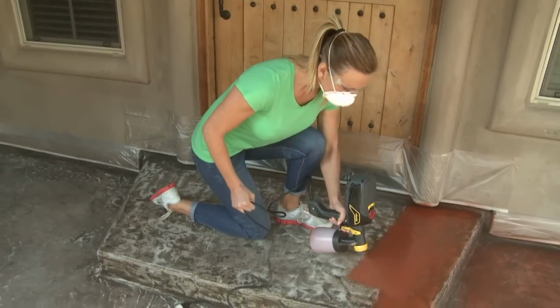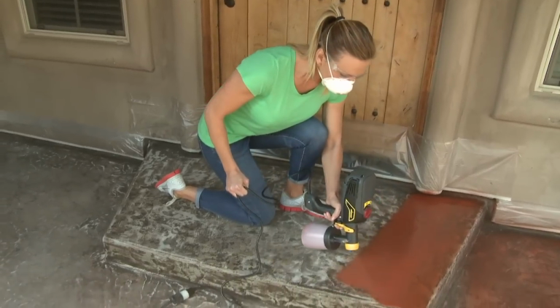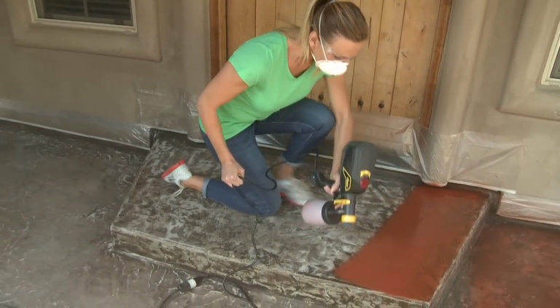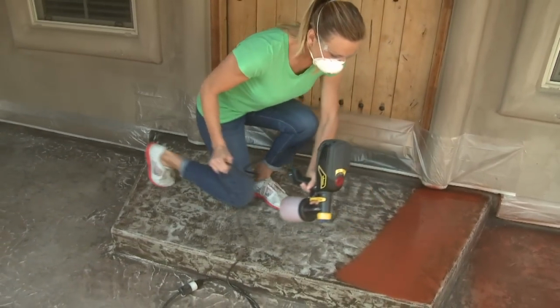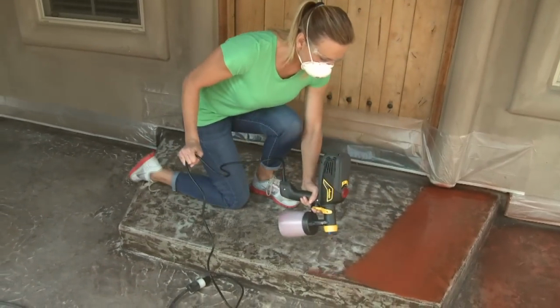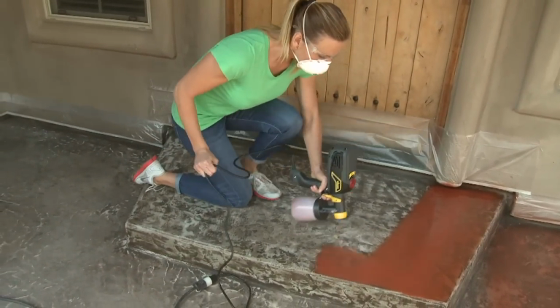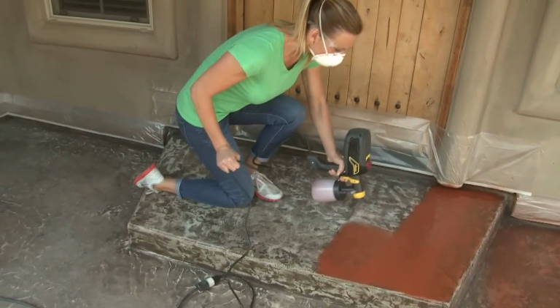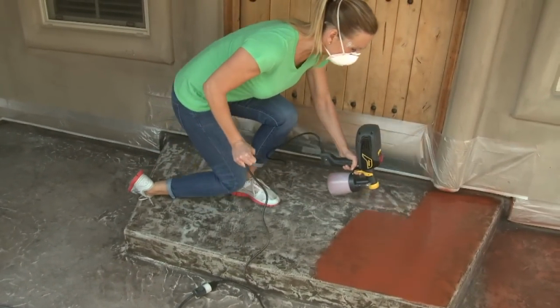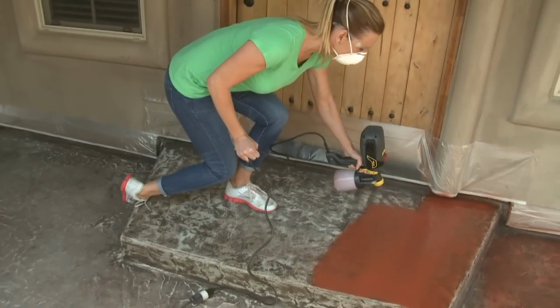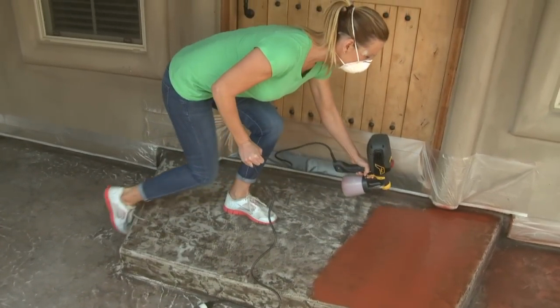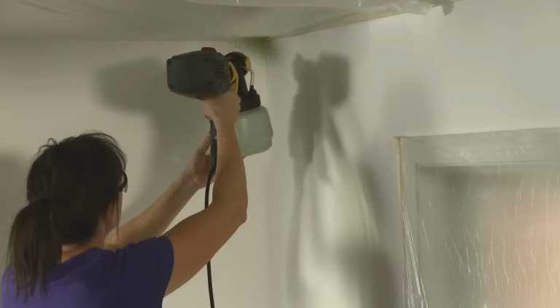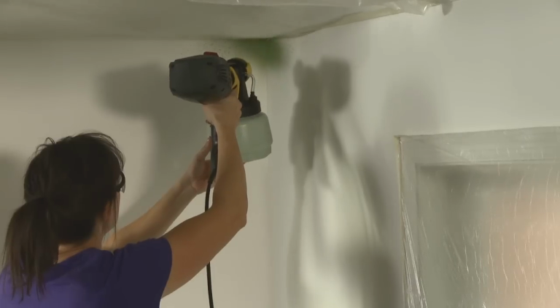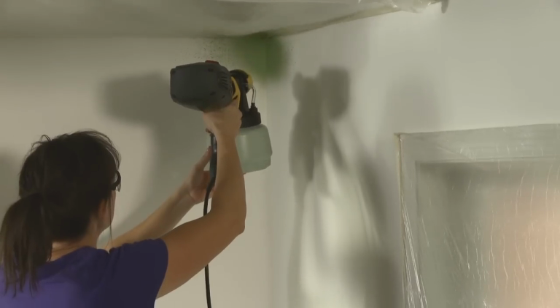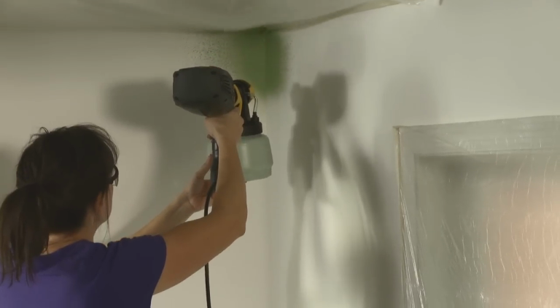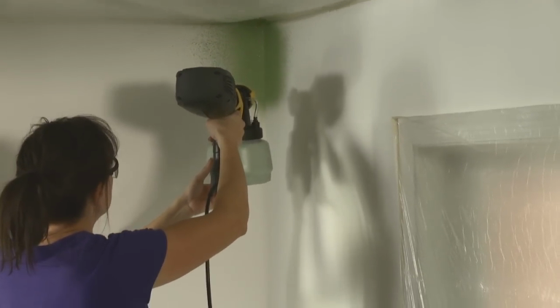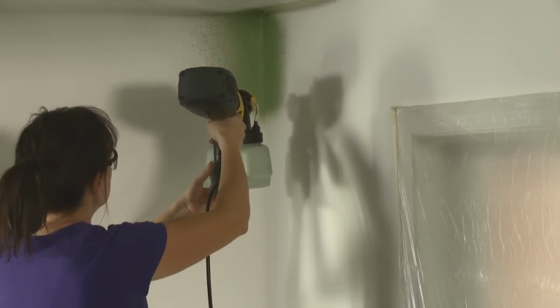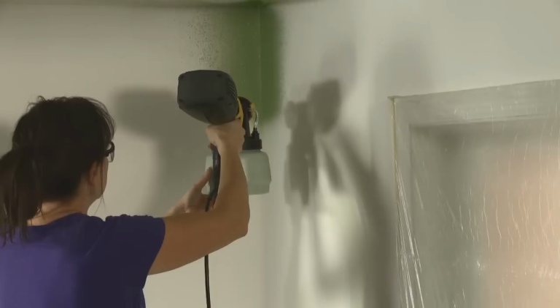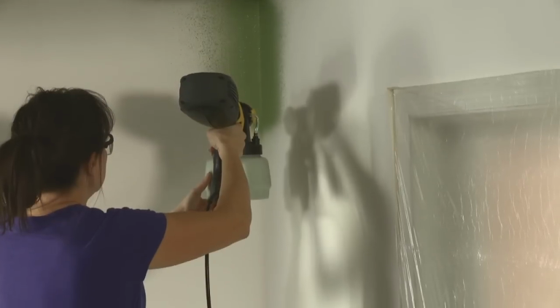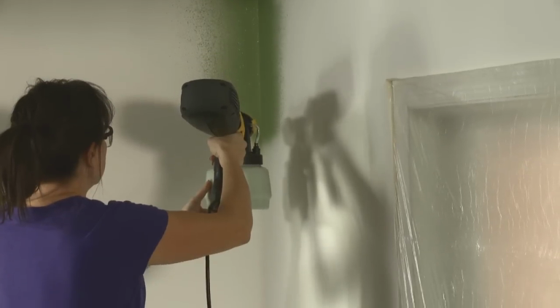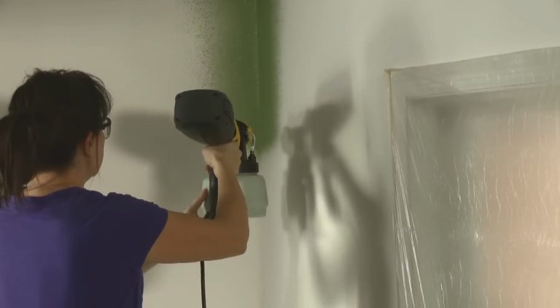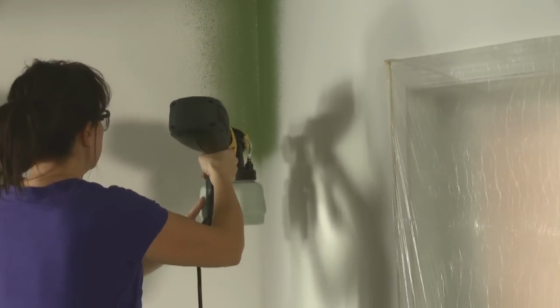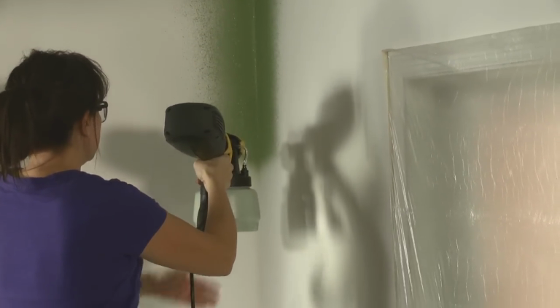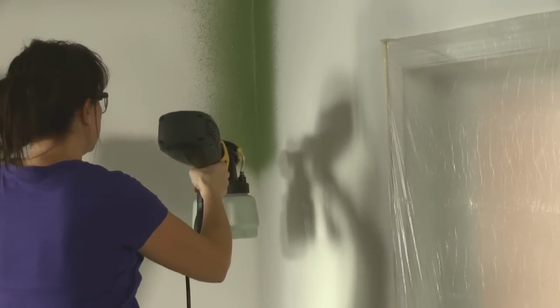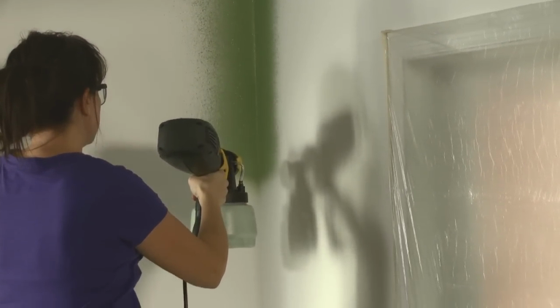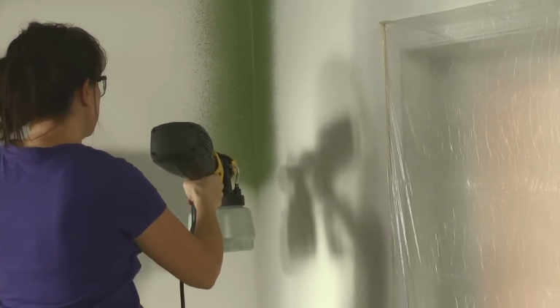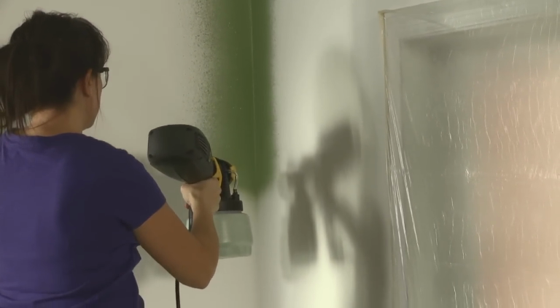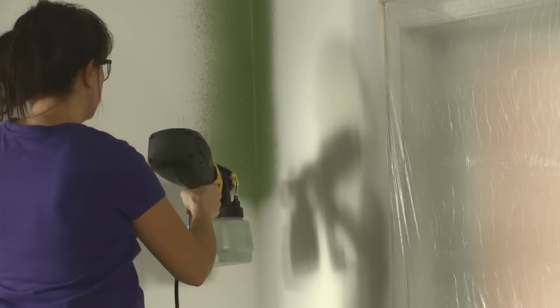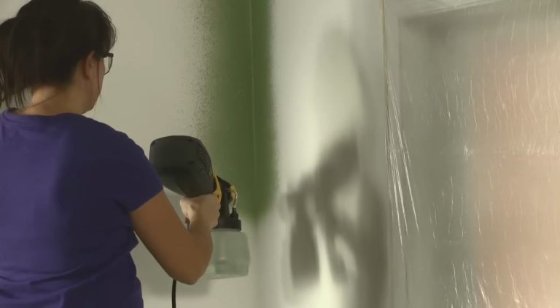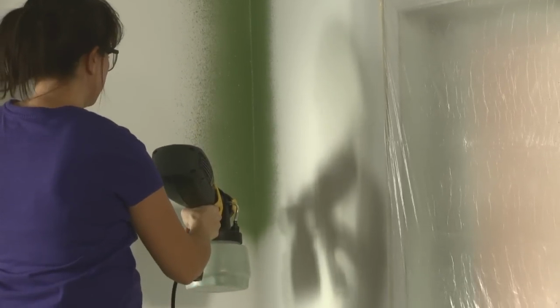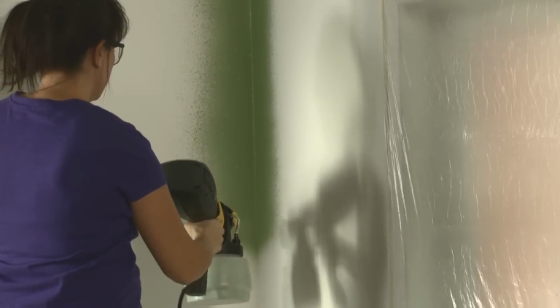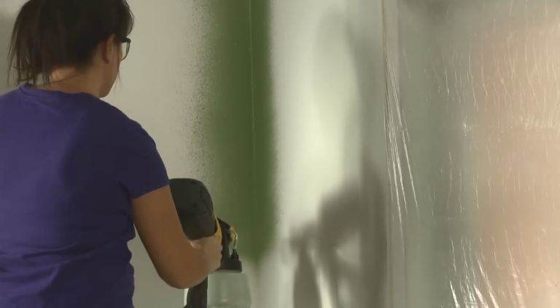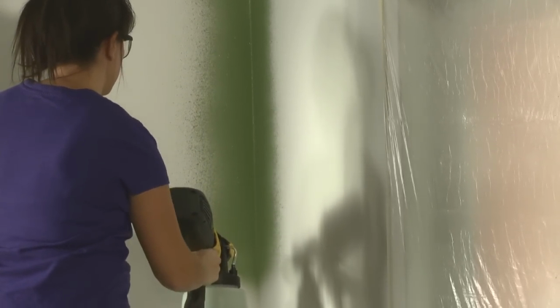To ensure full coverage, overlap each spray pass by 50%. When spraying an interior wall, start by spraying one wall at a time along the ceiling, floor, and corners. Then fill in using an up and down pattern.